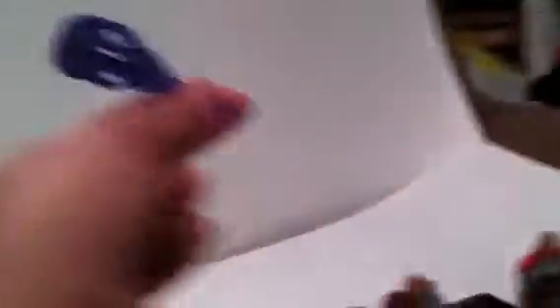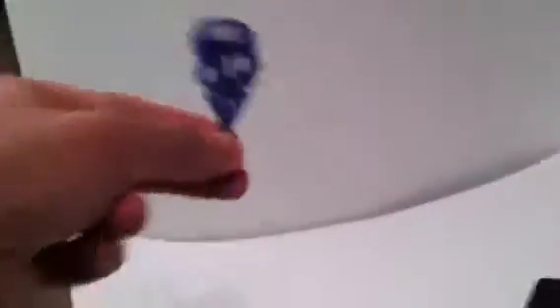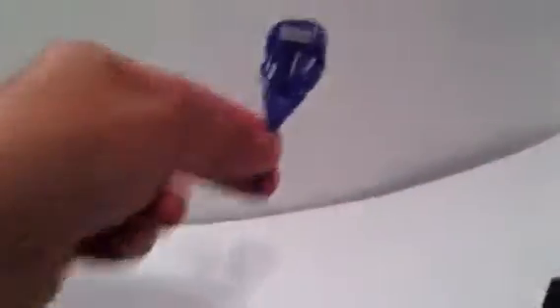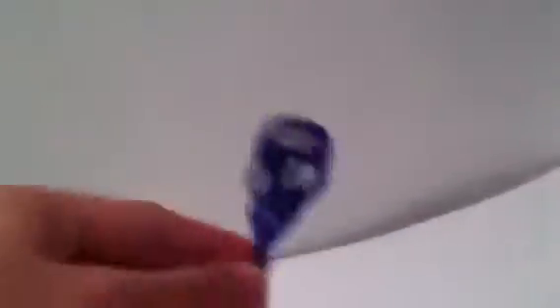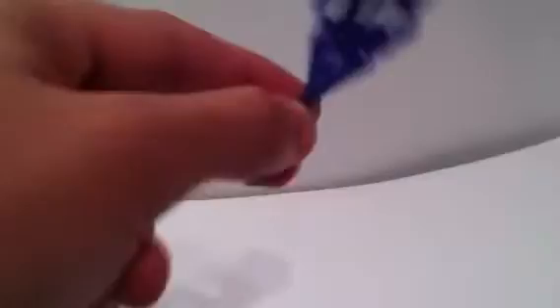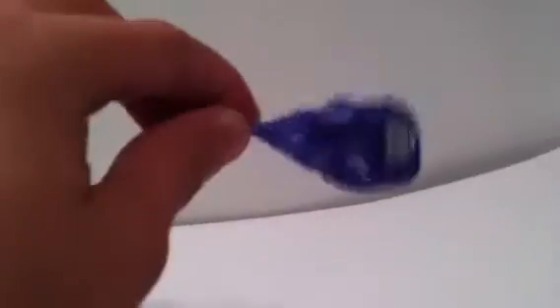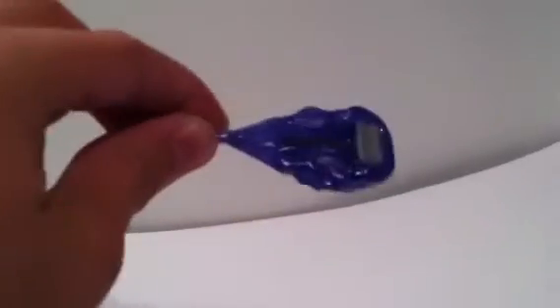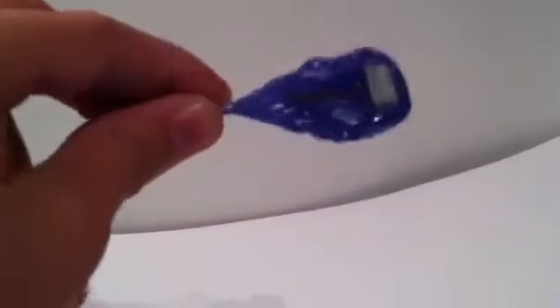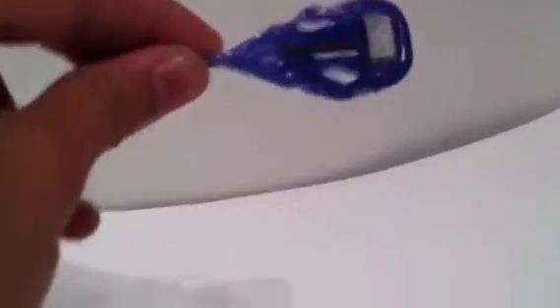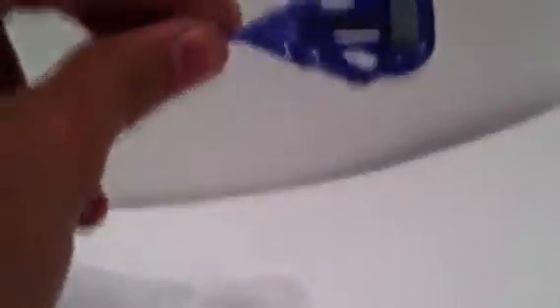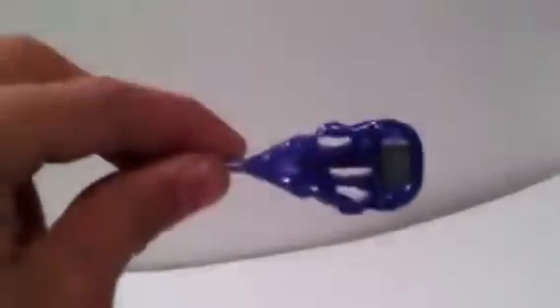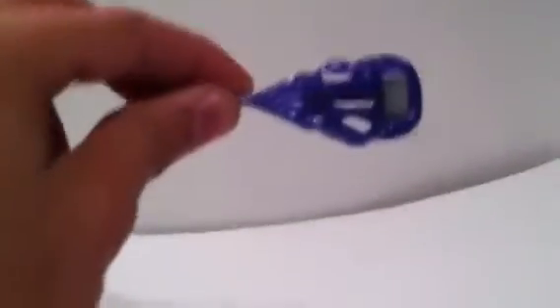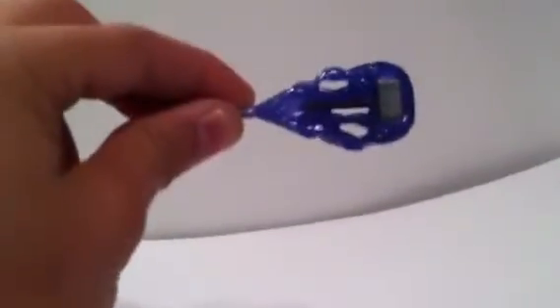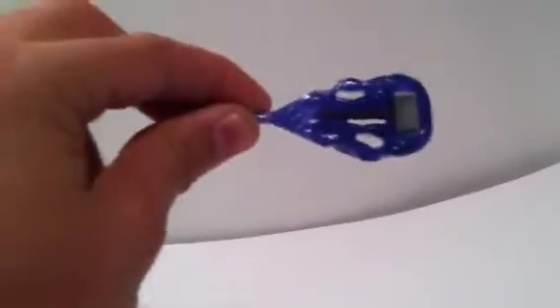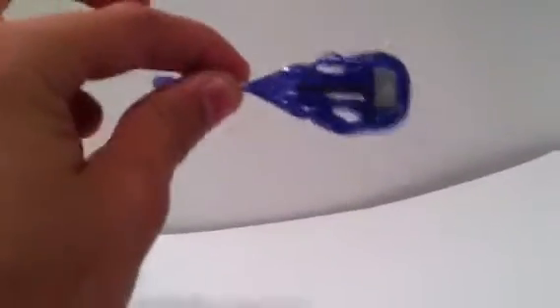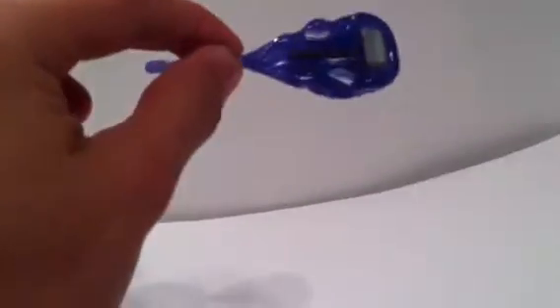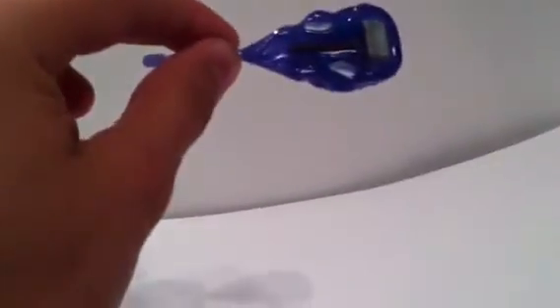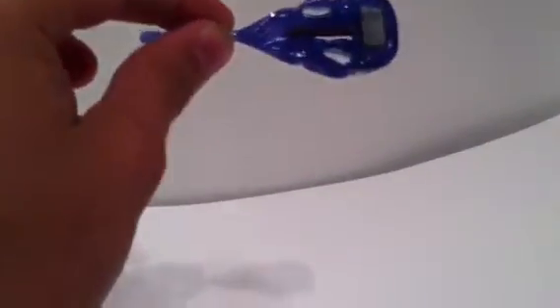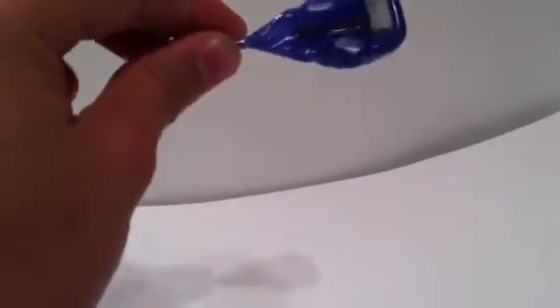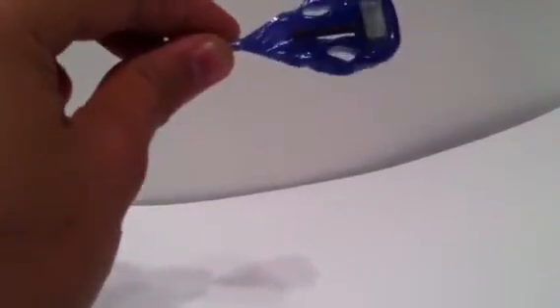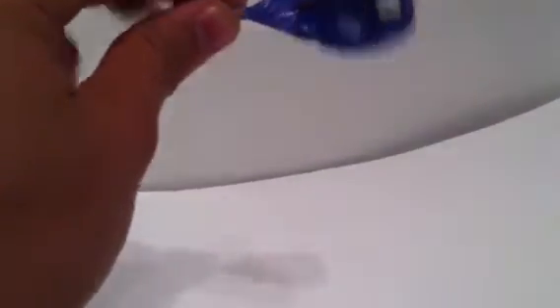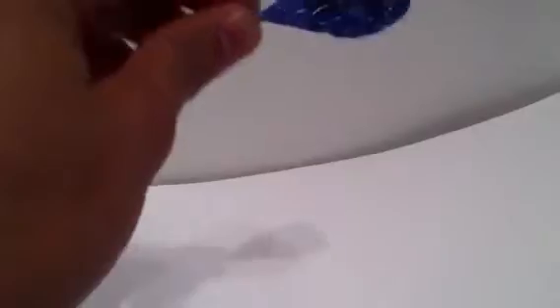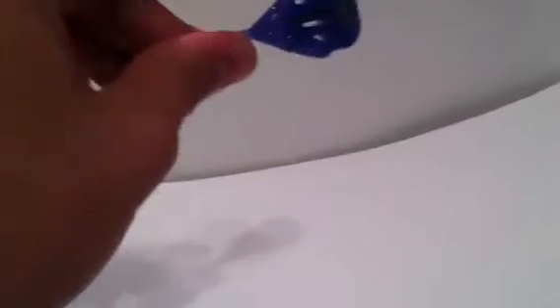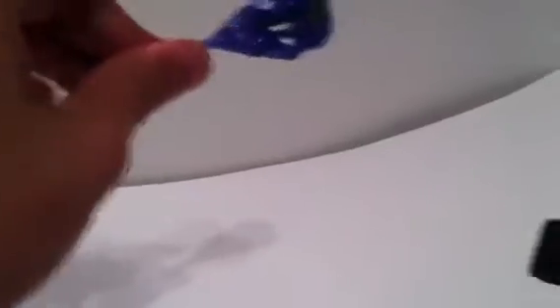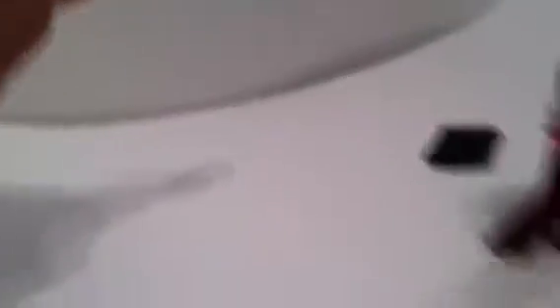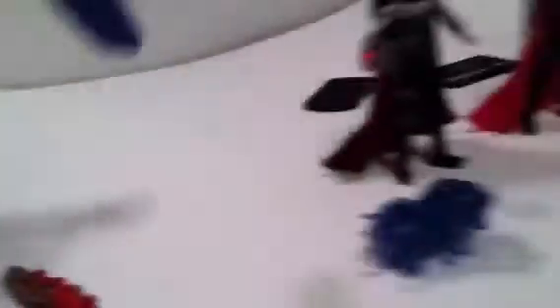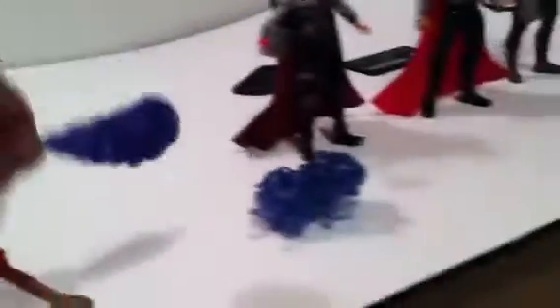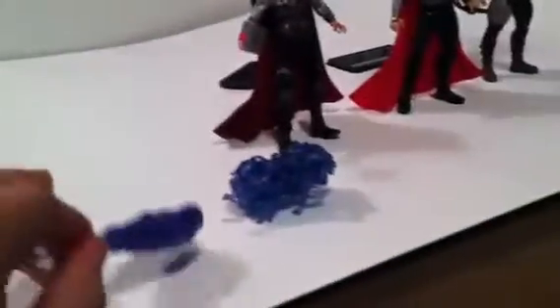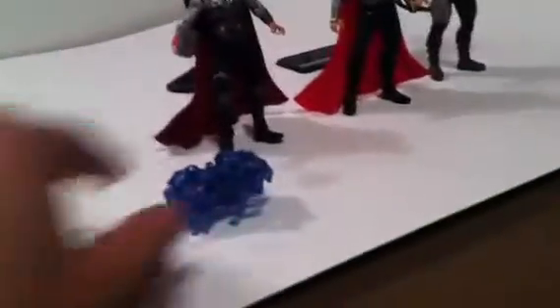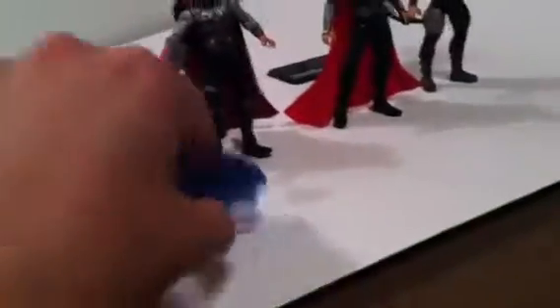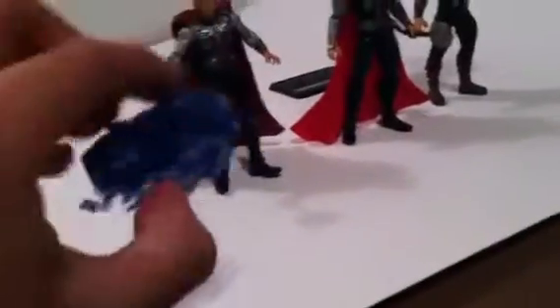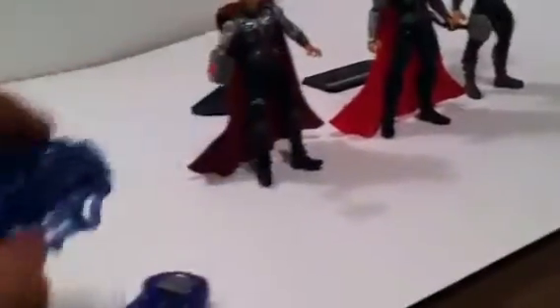It looks like the hammer's going through the air full of energy, and it has quite a punch.